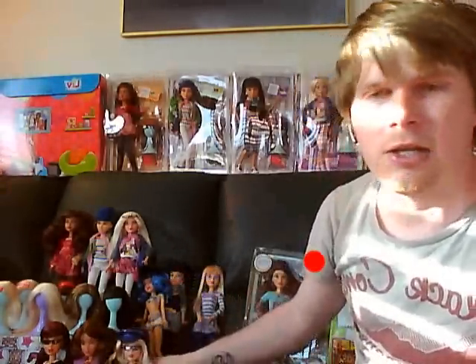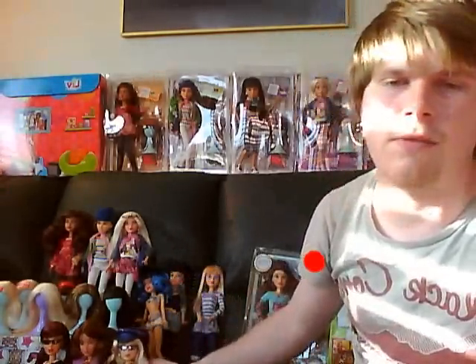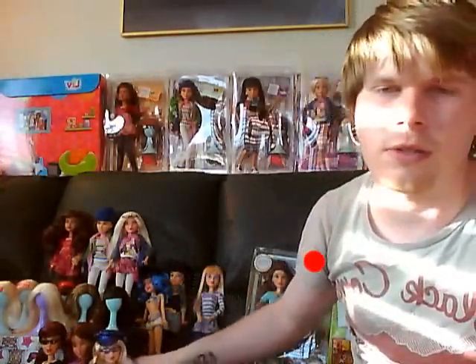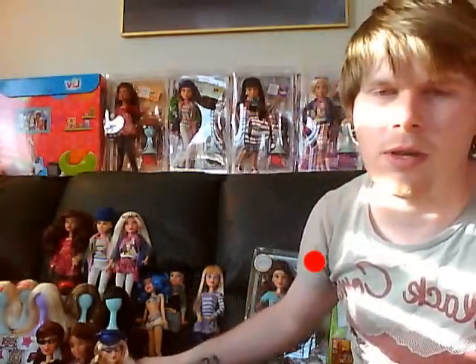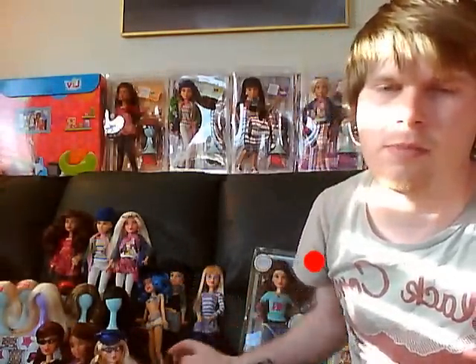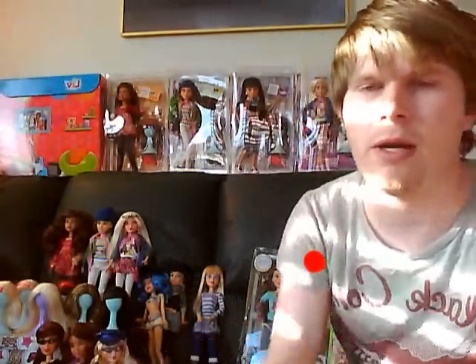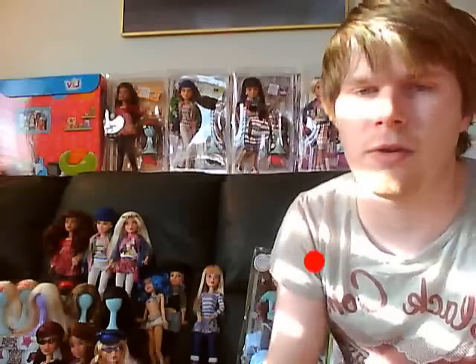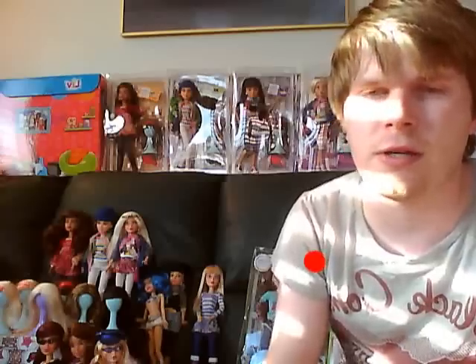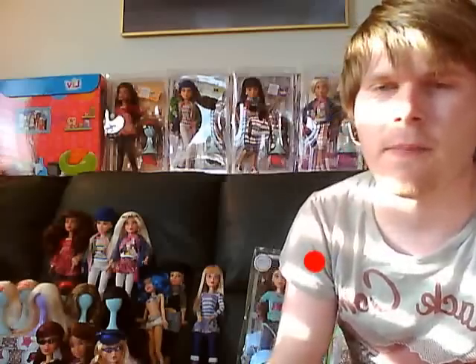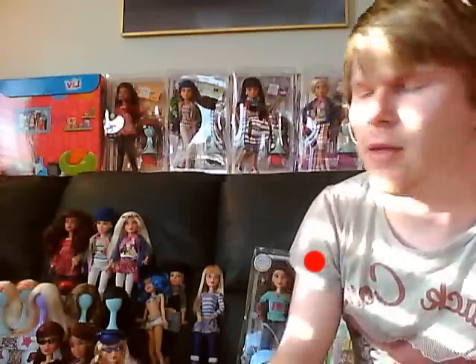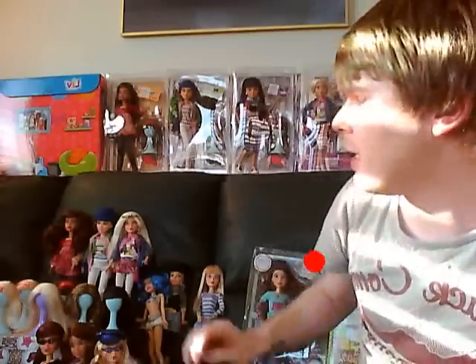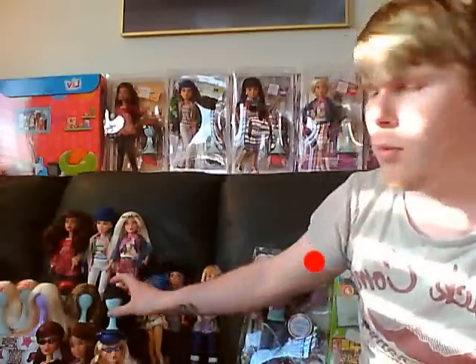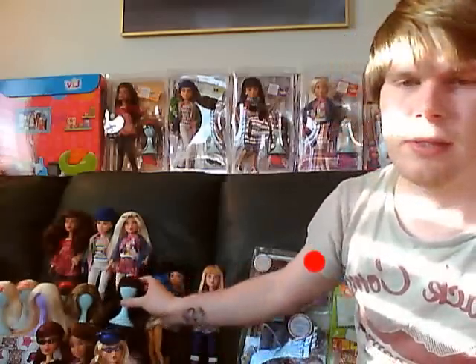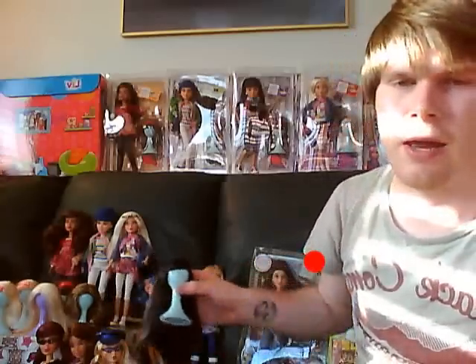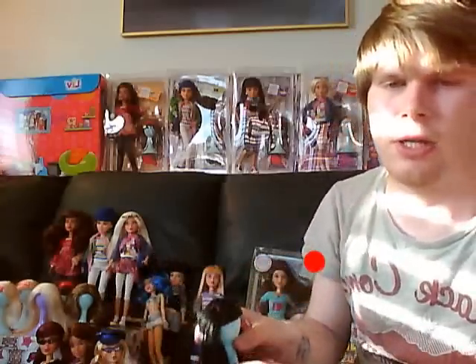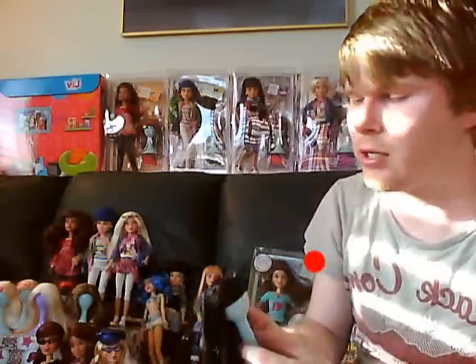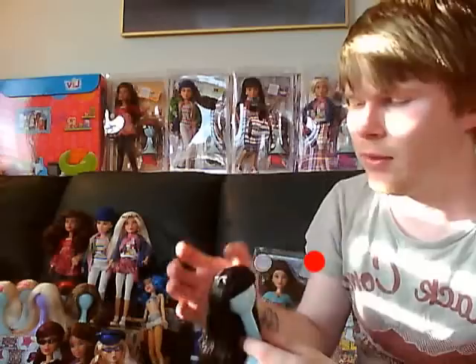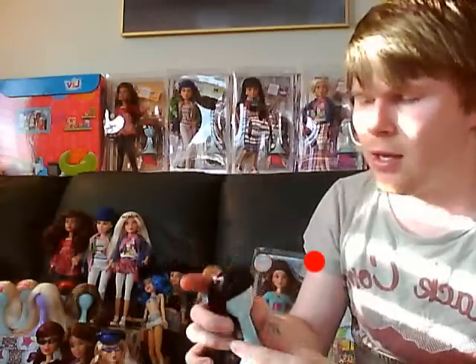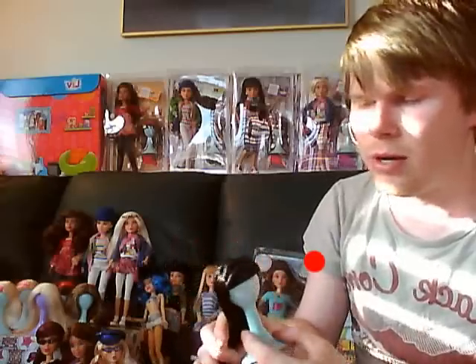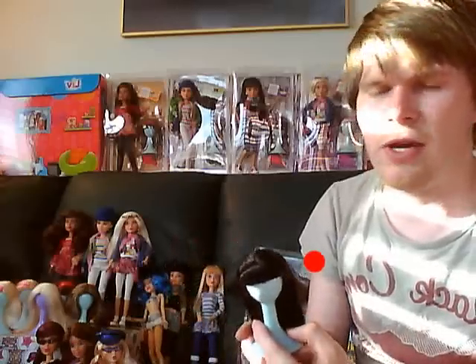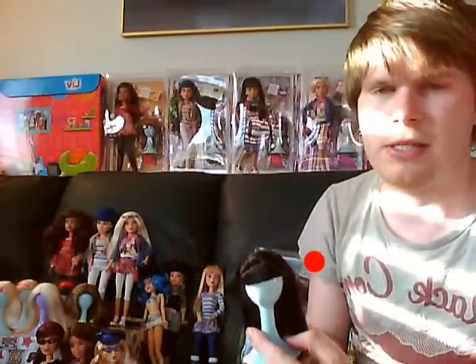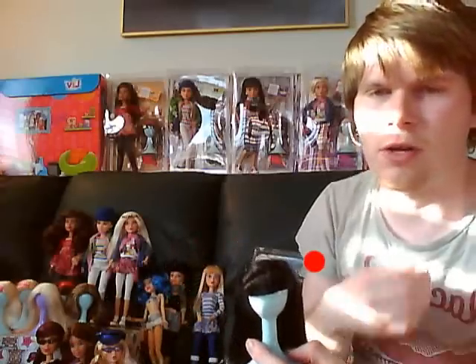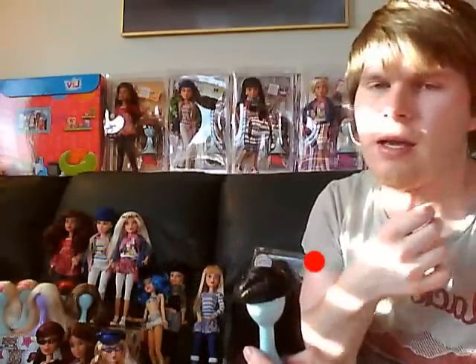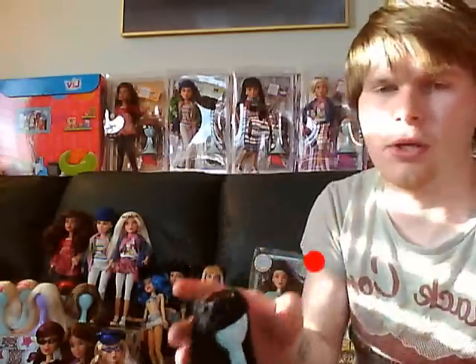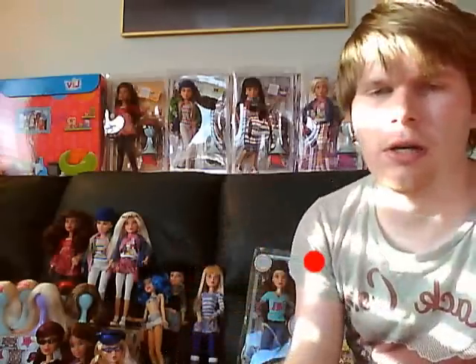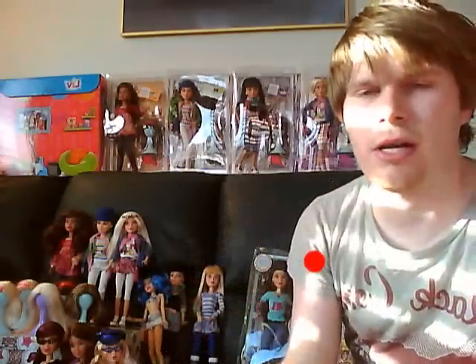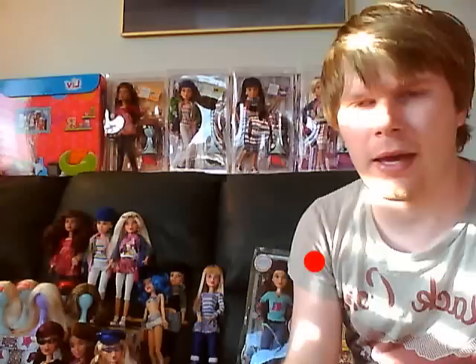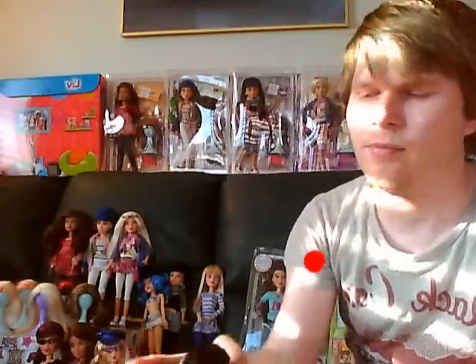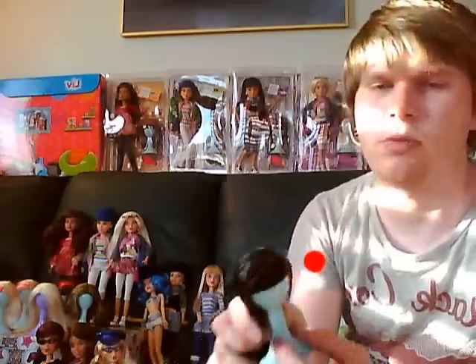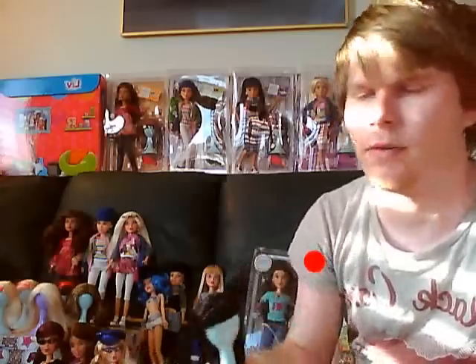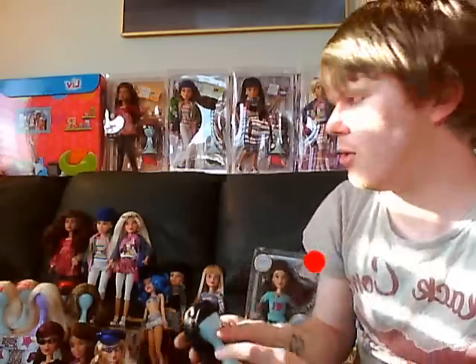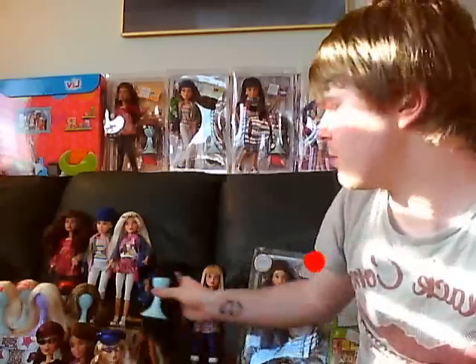Each of the Live Dolls come with a spare wig in the original series, and then you can buy separate wigs to add on to your collection. One of the best features is if you've got a blonde doll and you want it to have black hair, you just swap it over and there's no hassles.